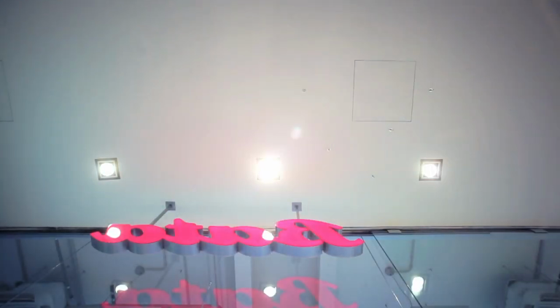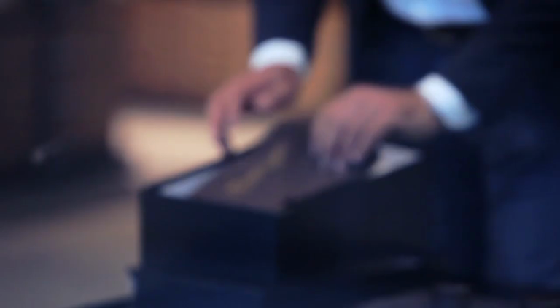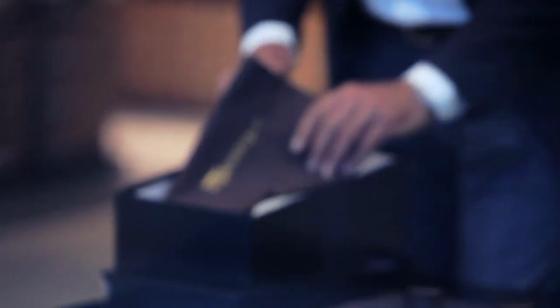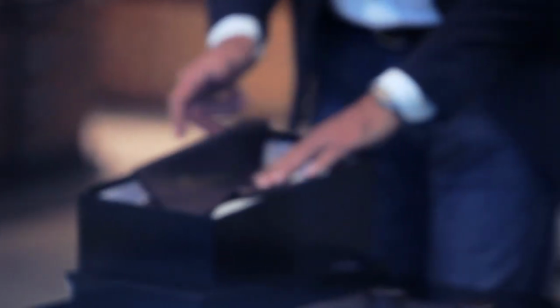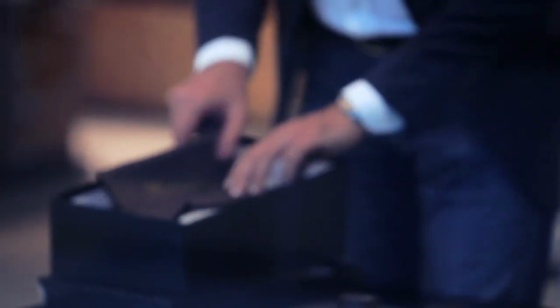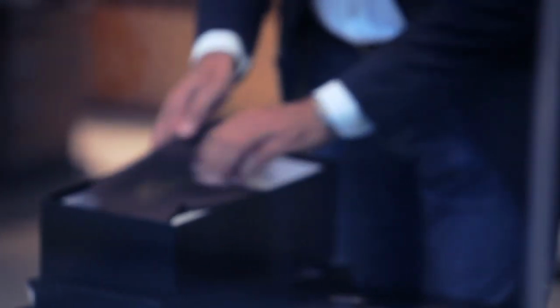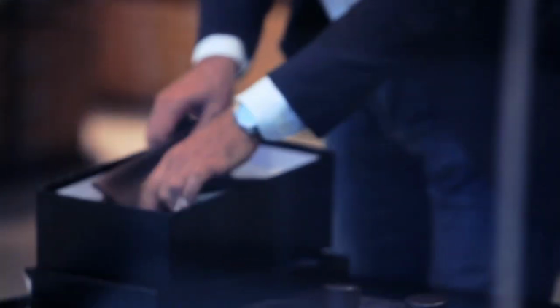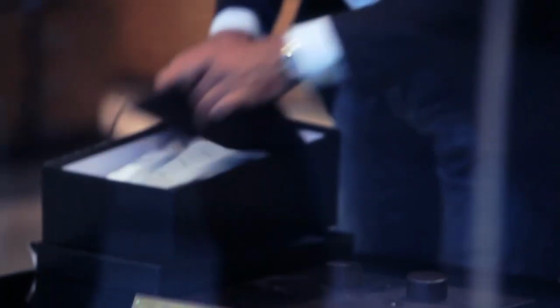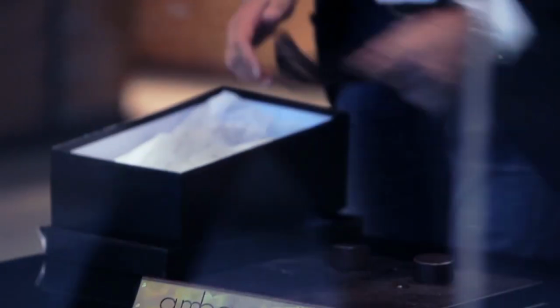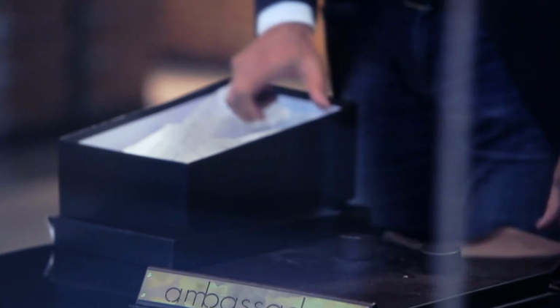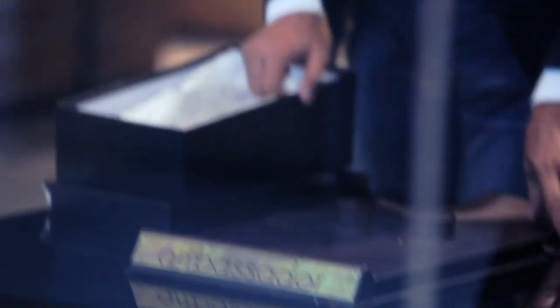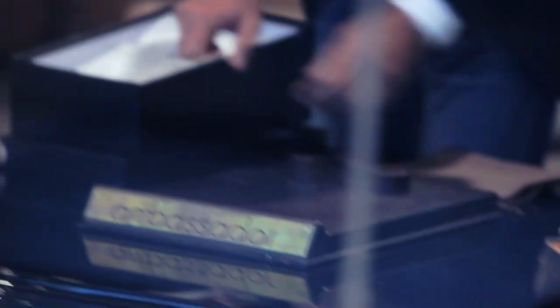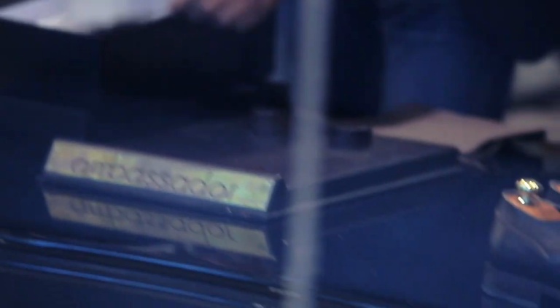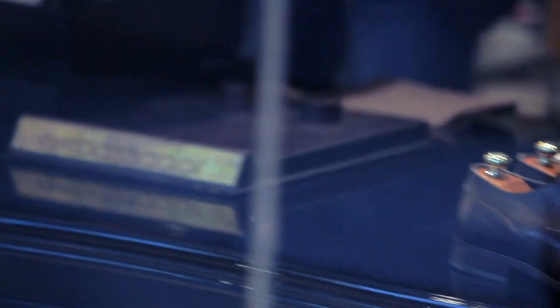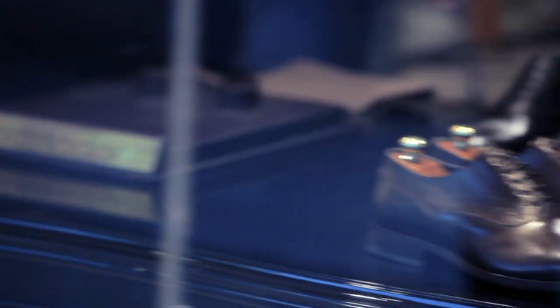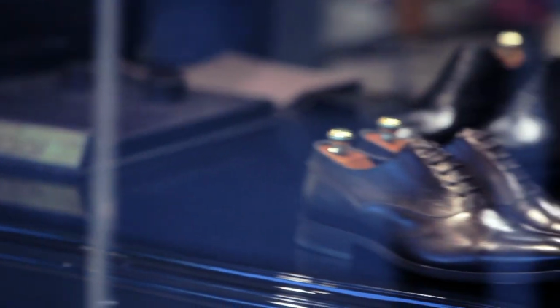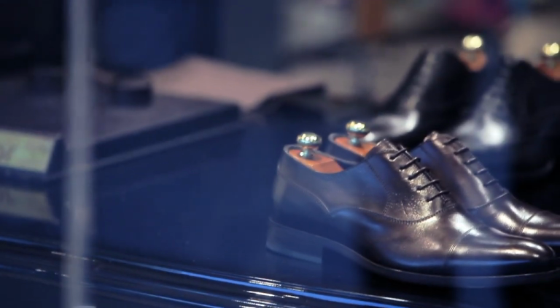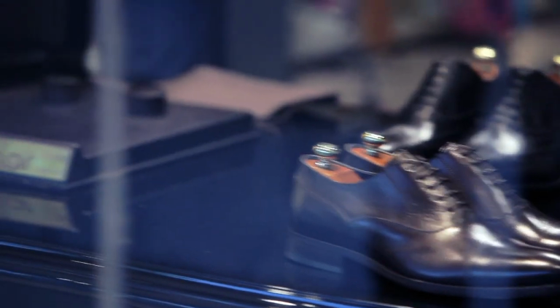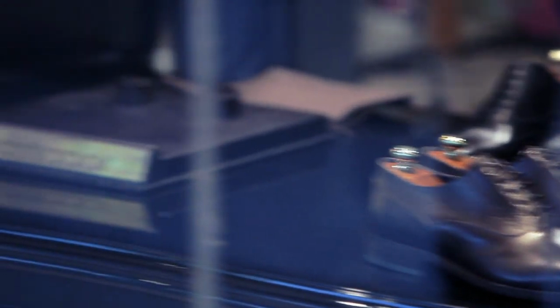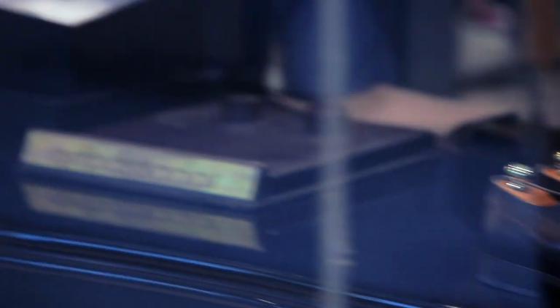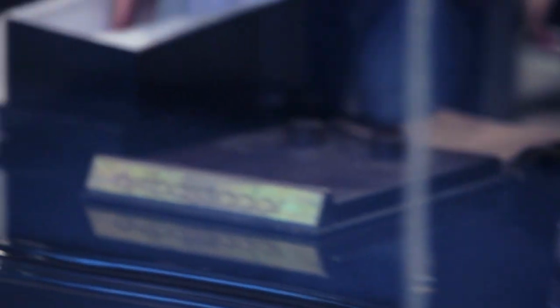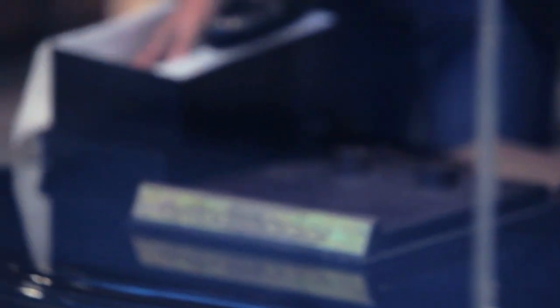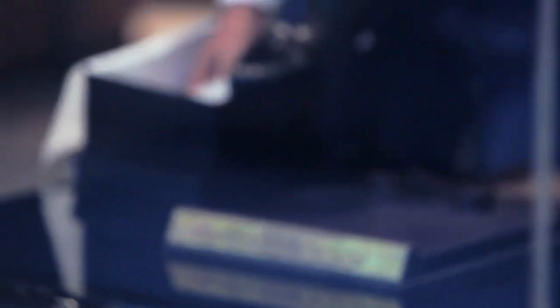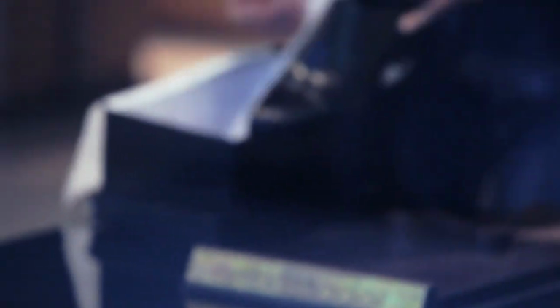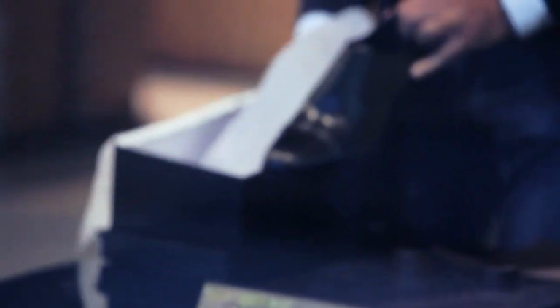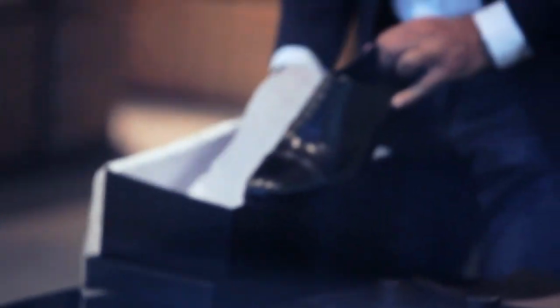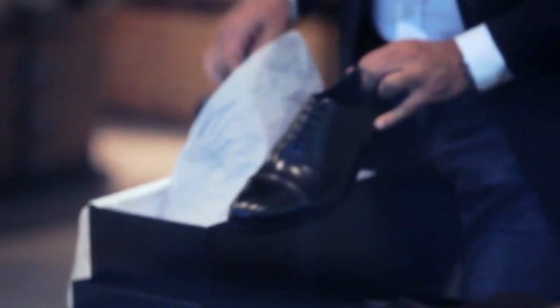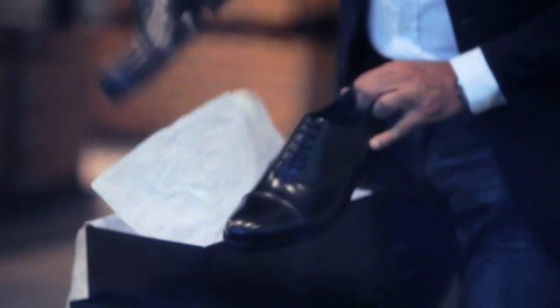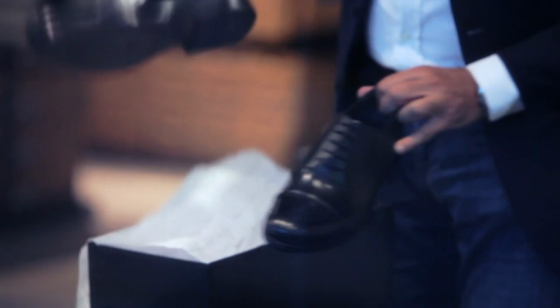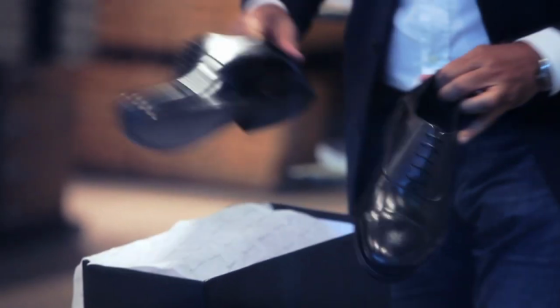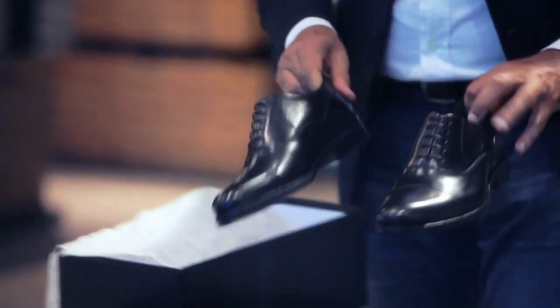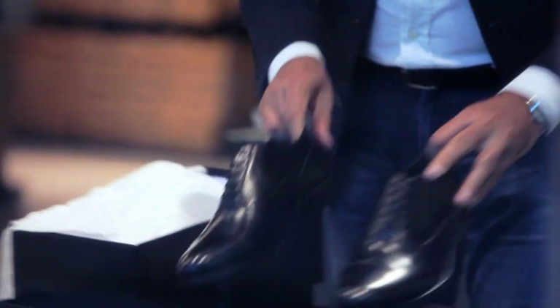Meticulous attention is paid to every detail in the exclusive Ambassador by Bata Collection — an all-Italian collection.